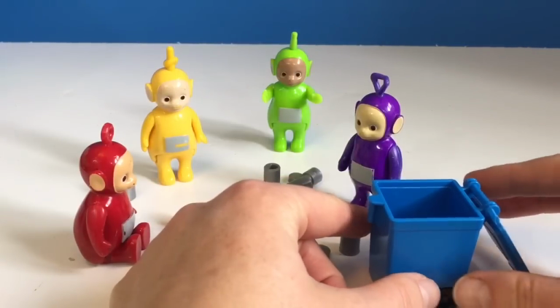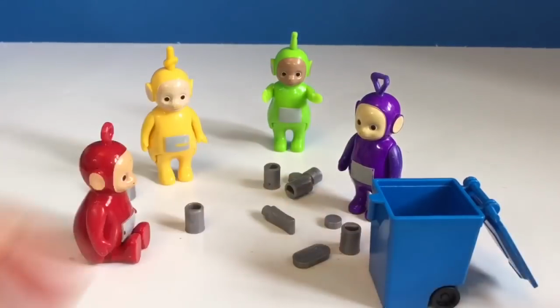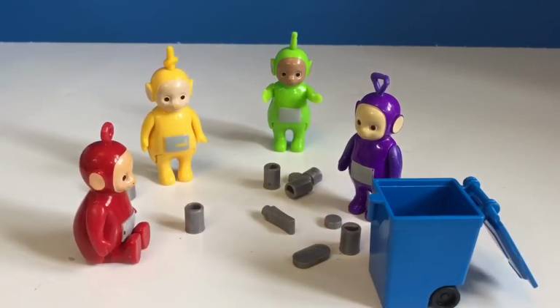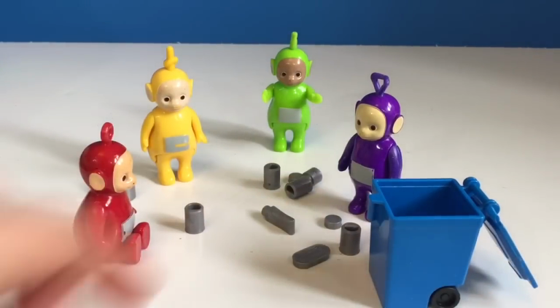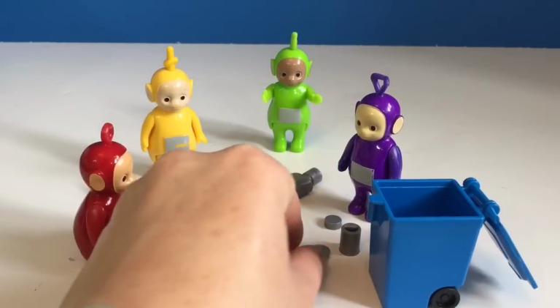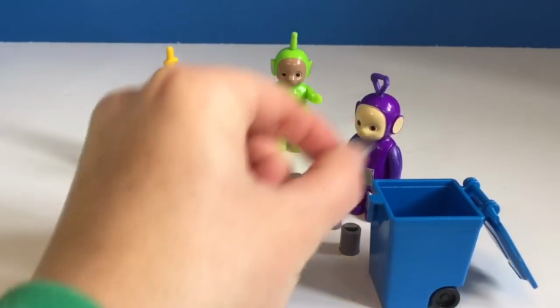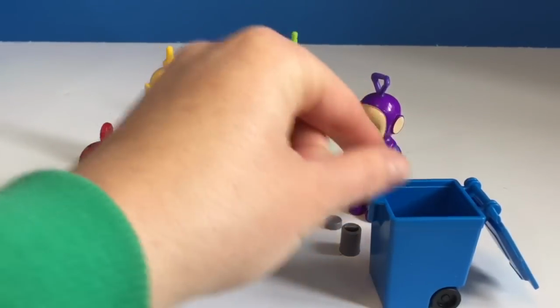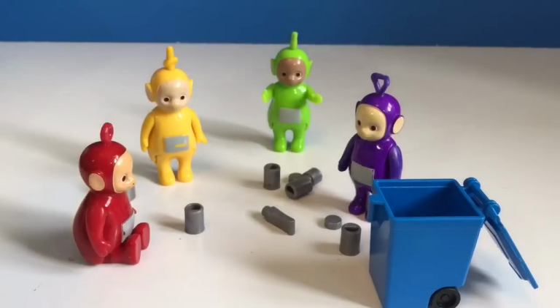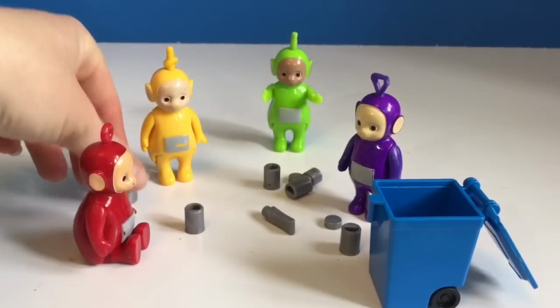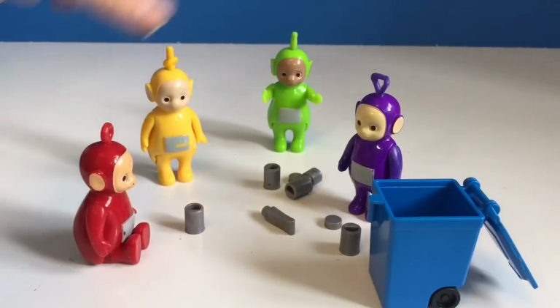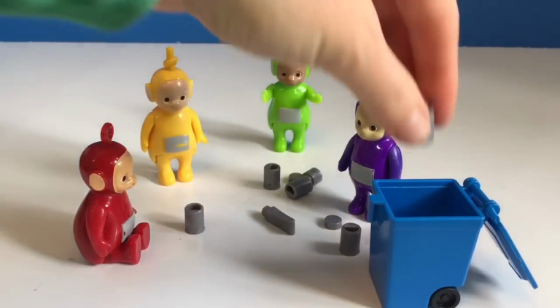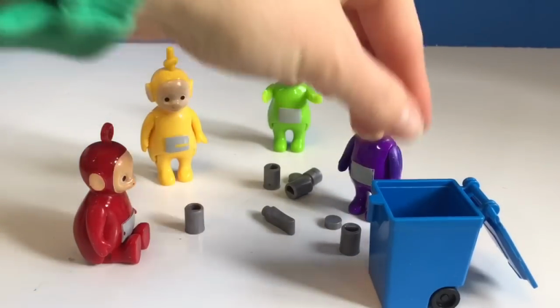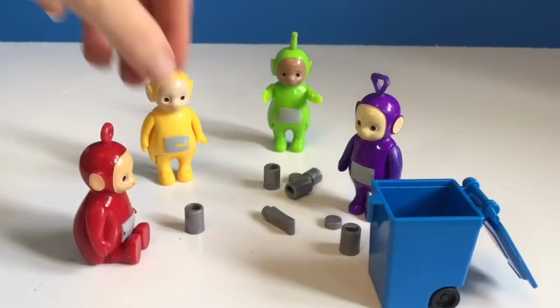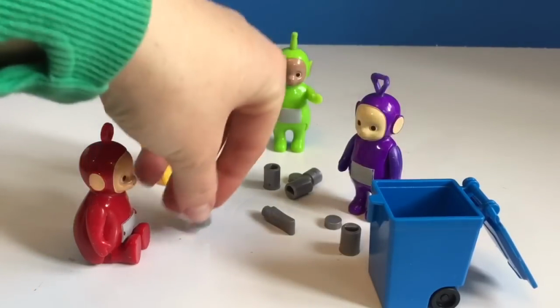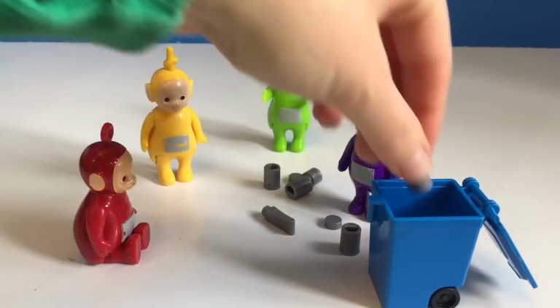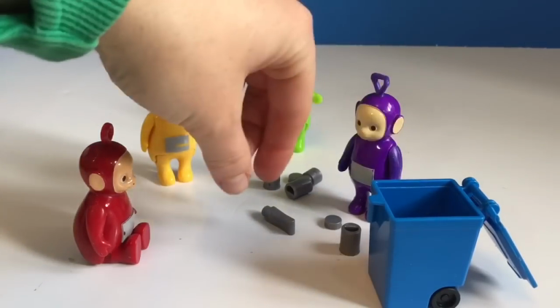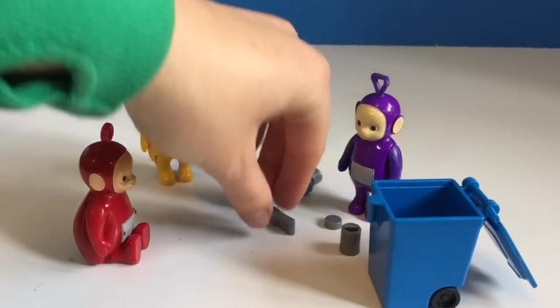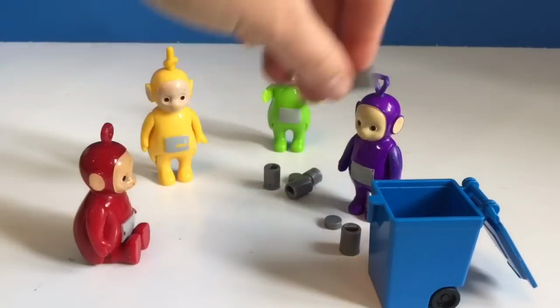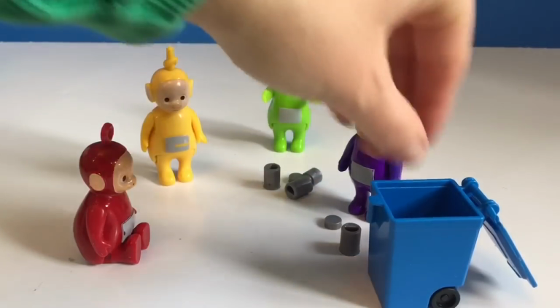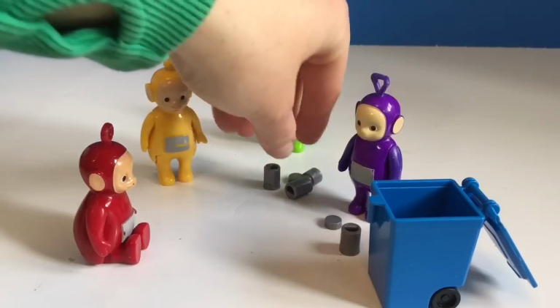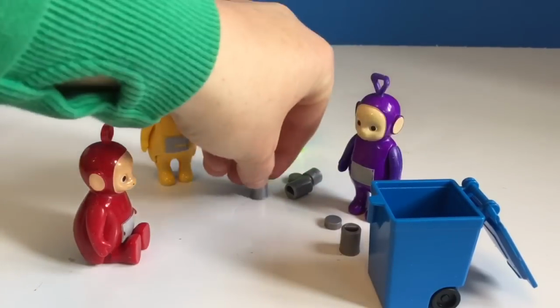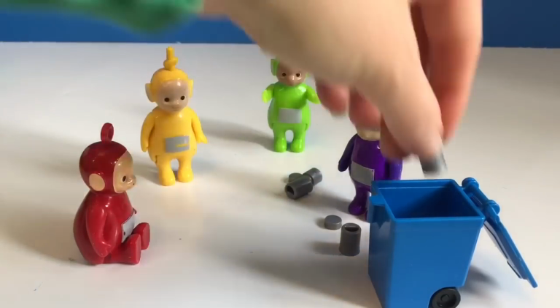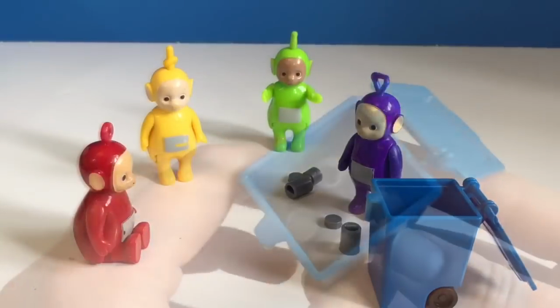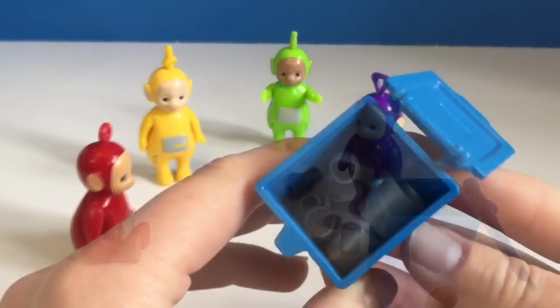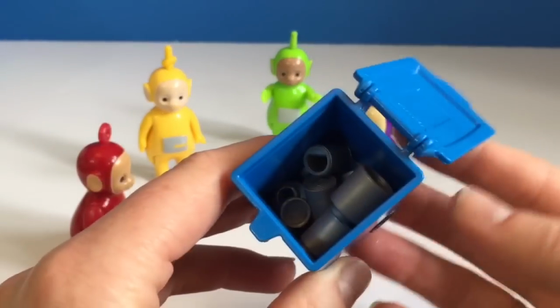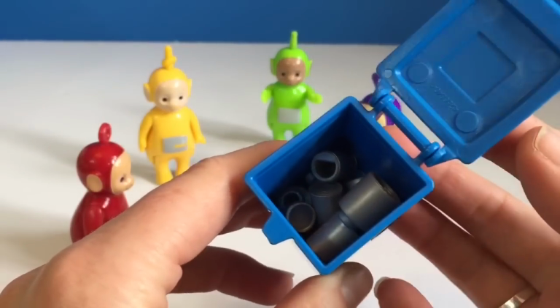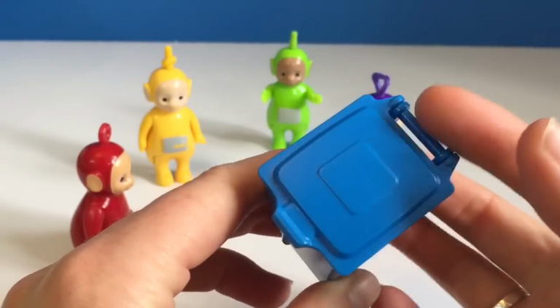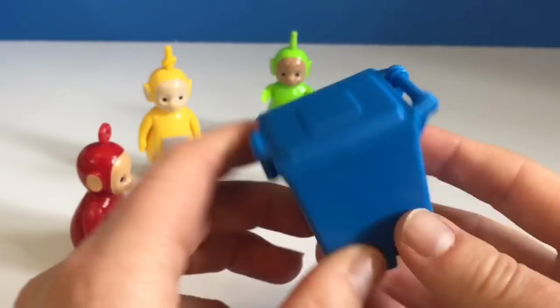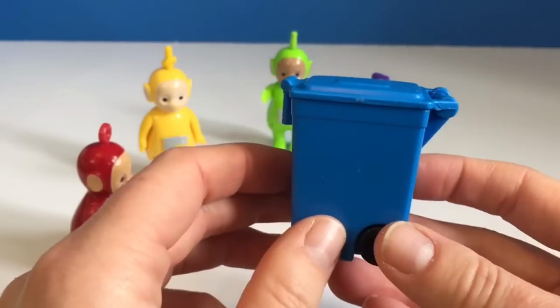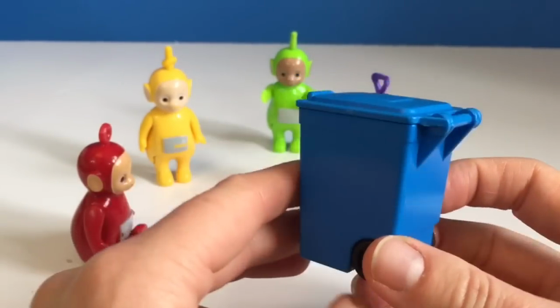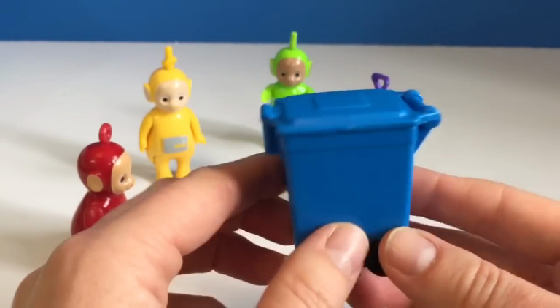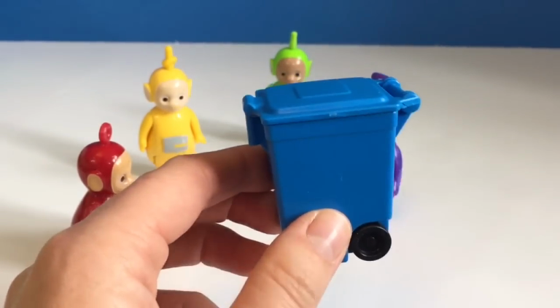In our house we recycle paper, cardboard, and plastics, and we put them in our blue bin for the recycling man to pick up. It's all full. Now we wait for the truck.